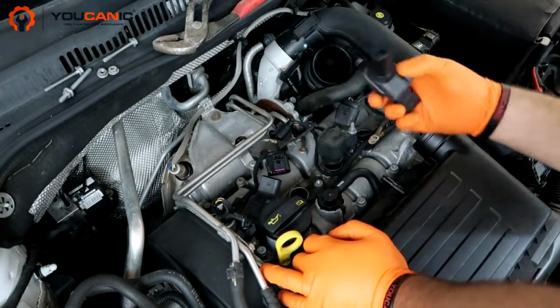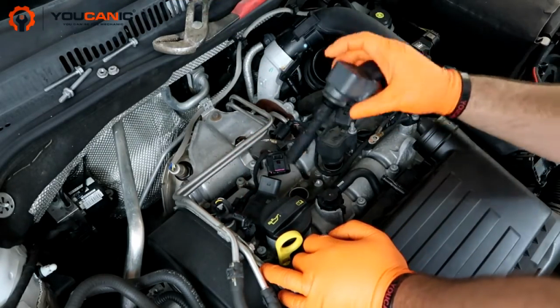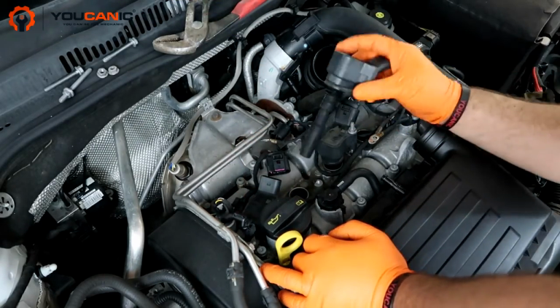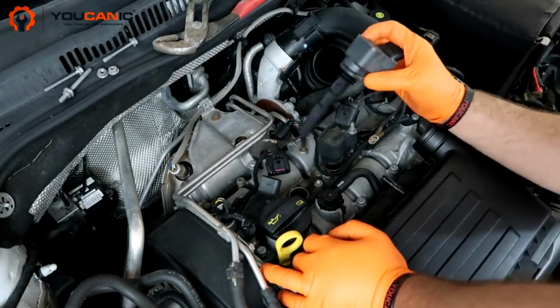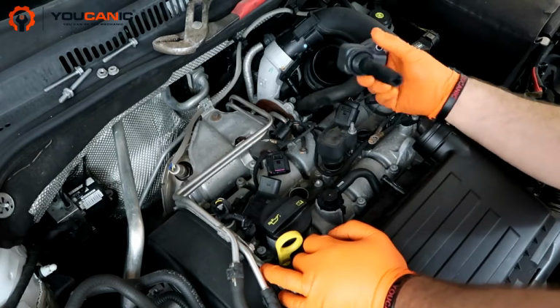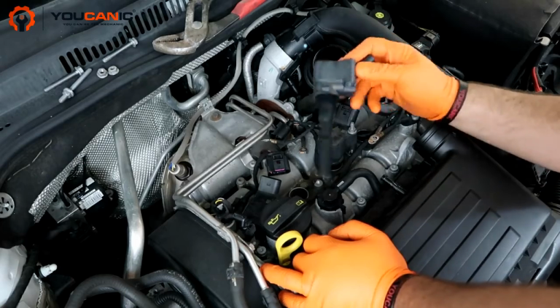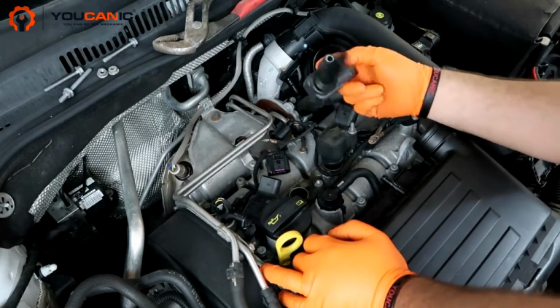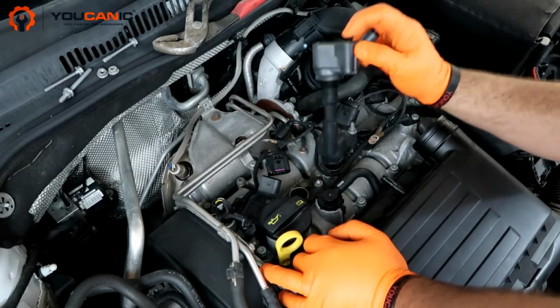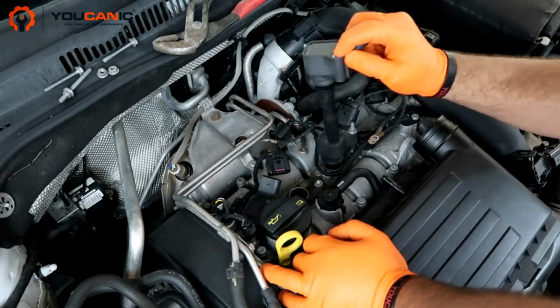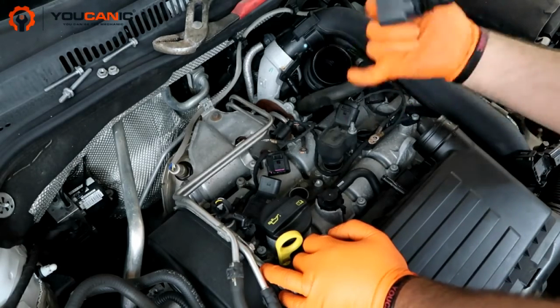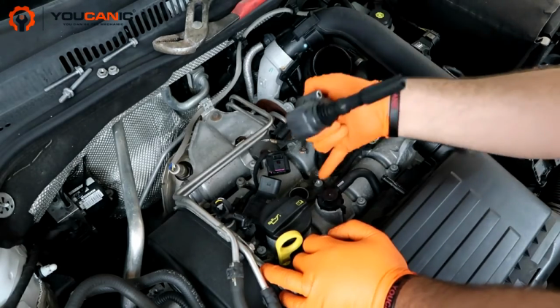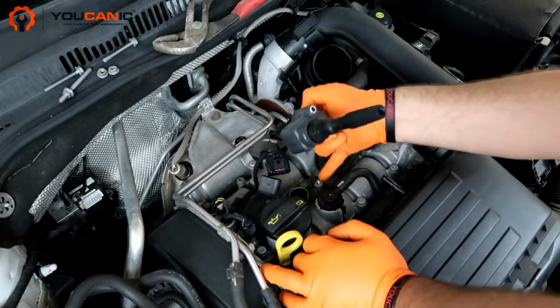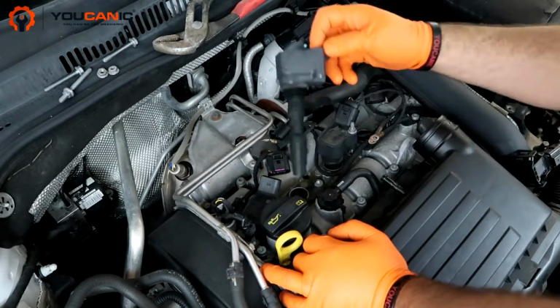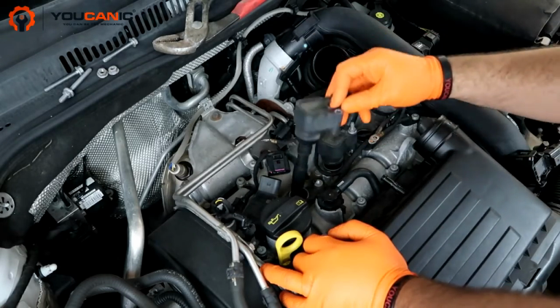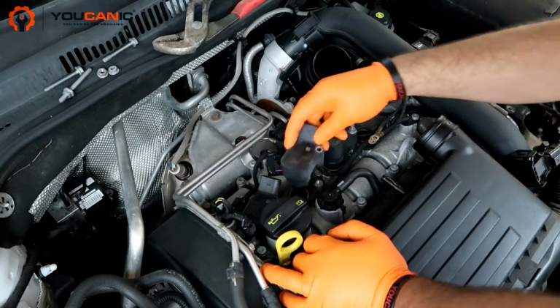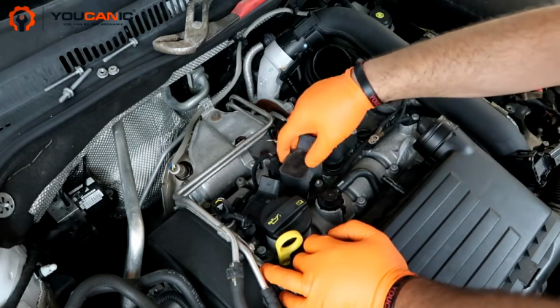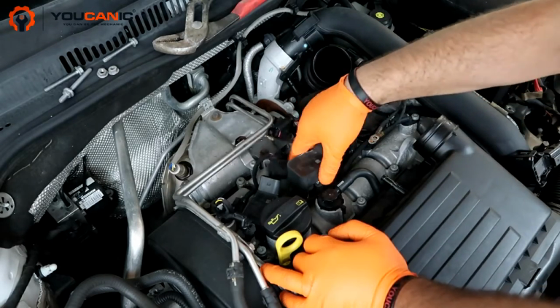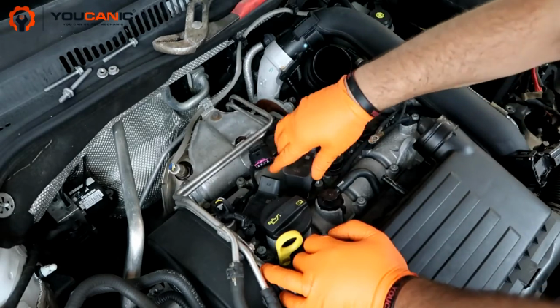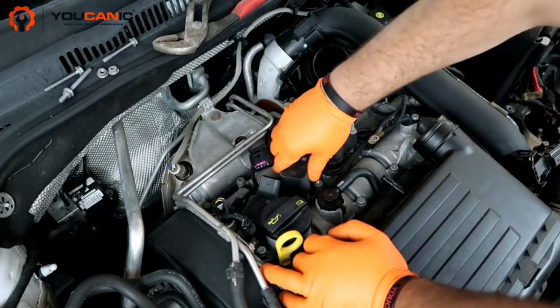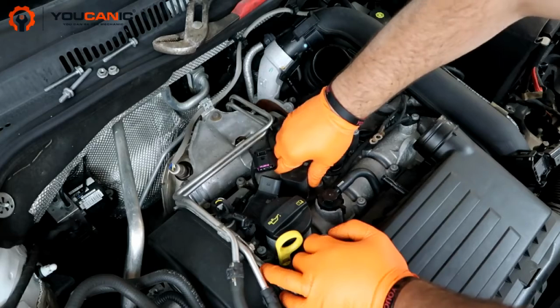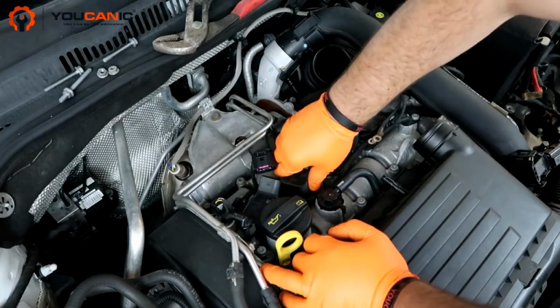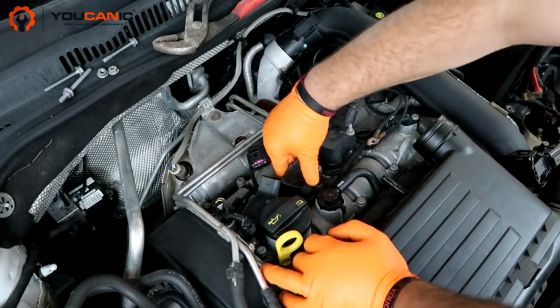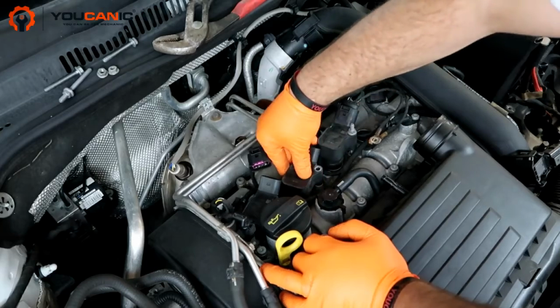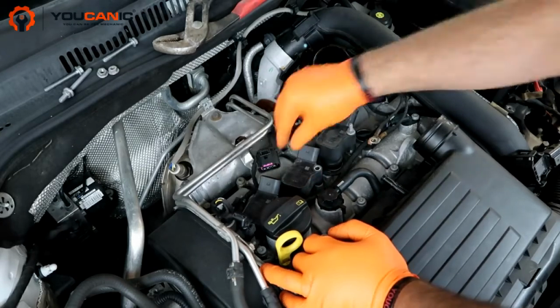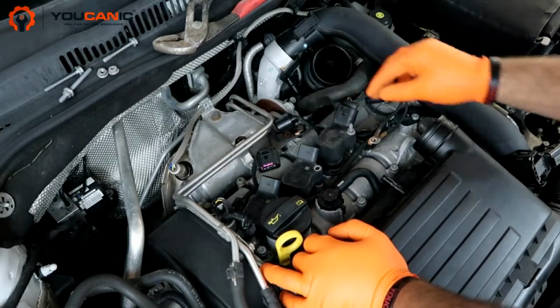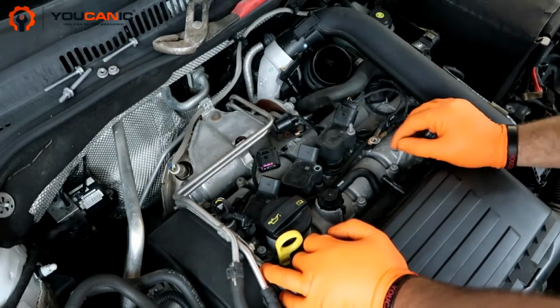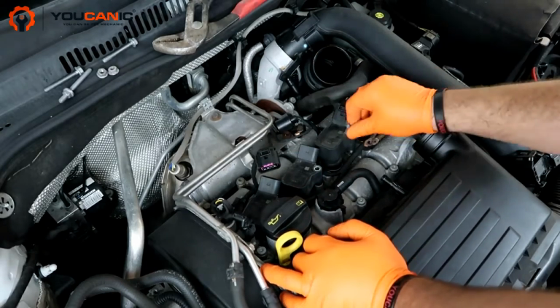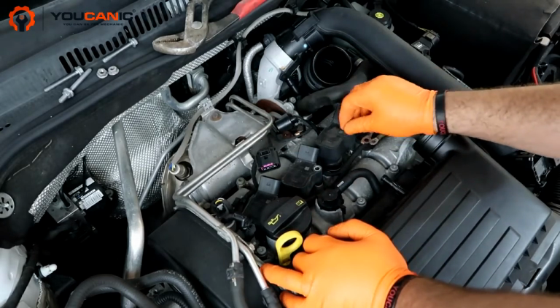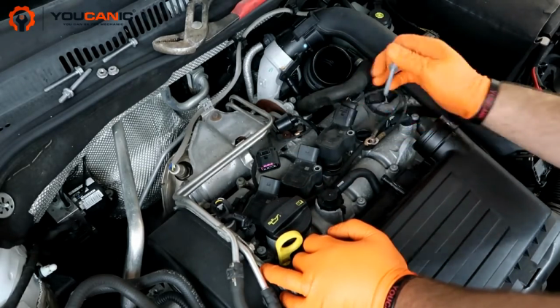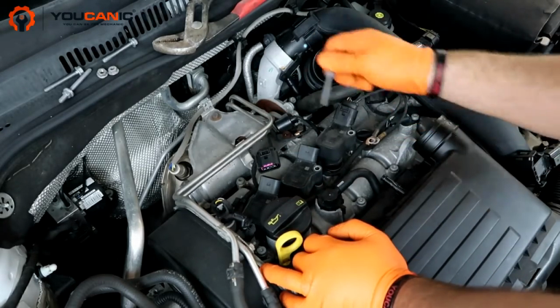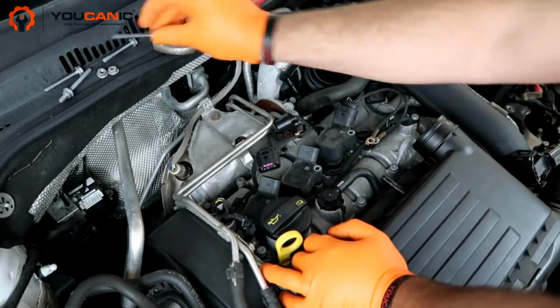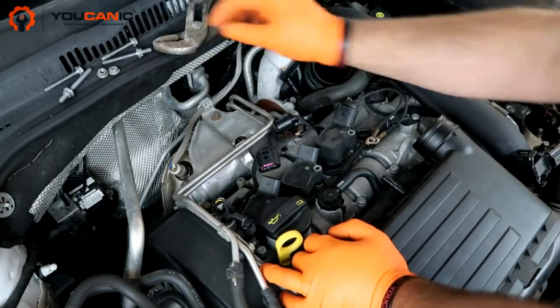Here we're installing the ignition coils. Make sure you line up this hole with that right there, because you're going to be putting that through there to secure the ignition coils.